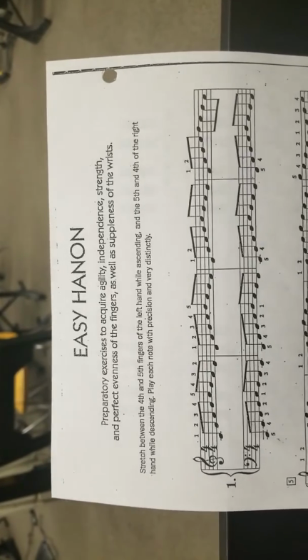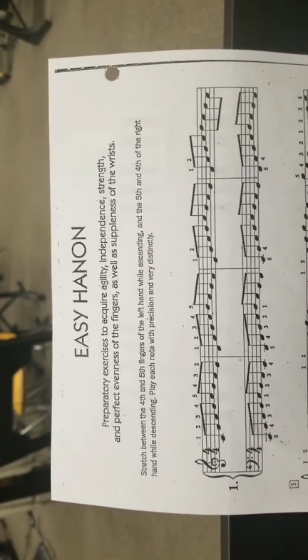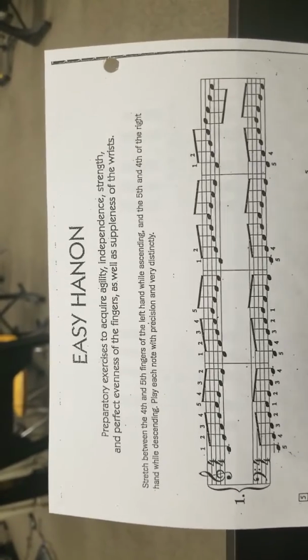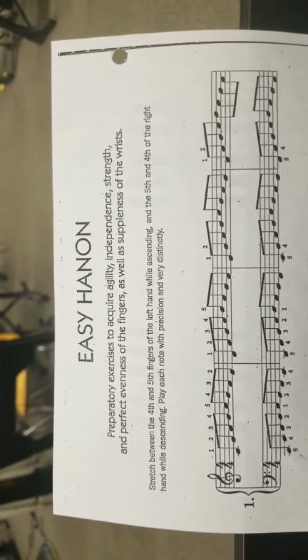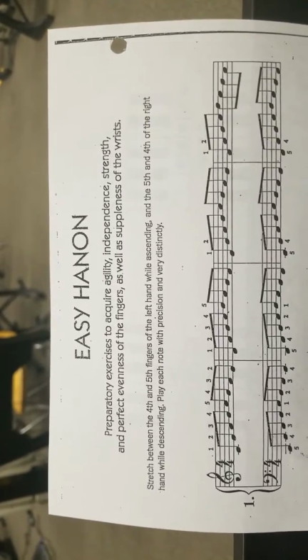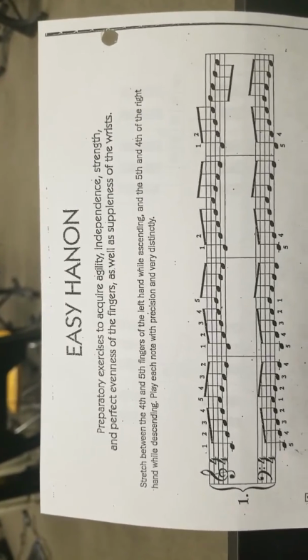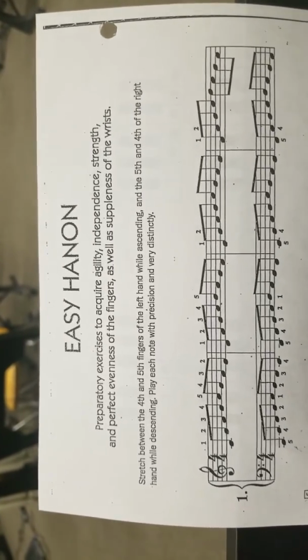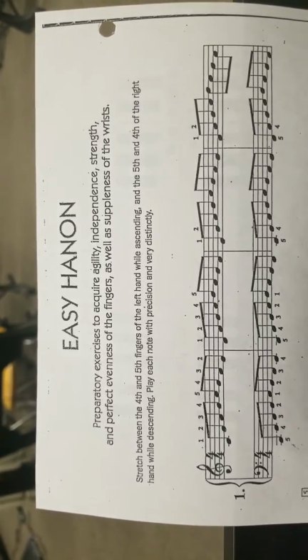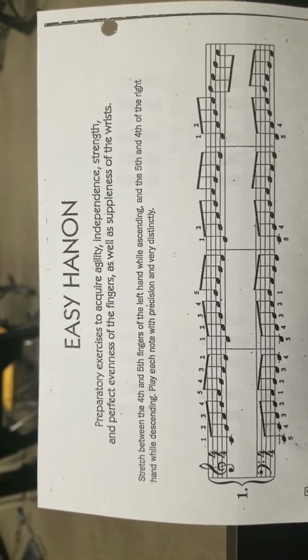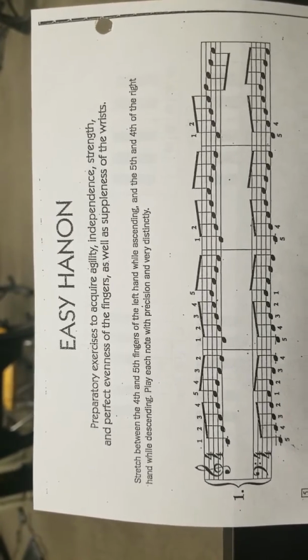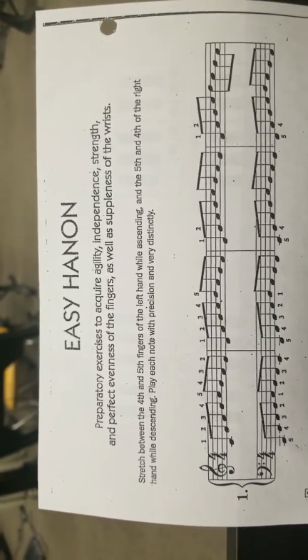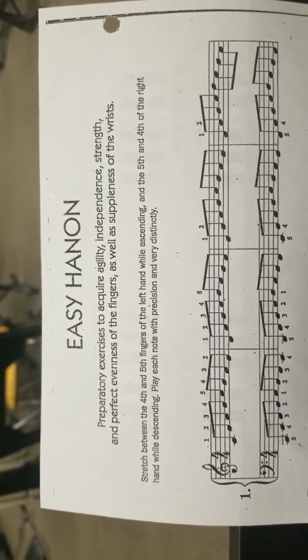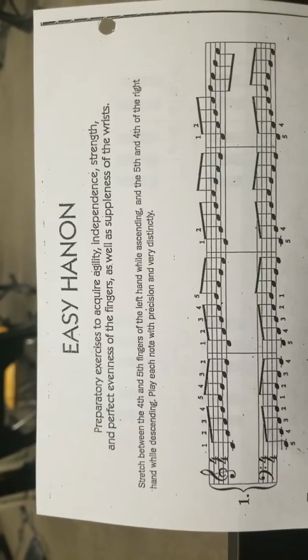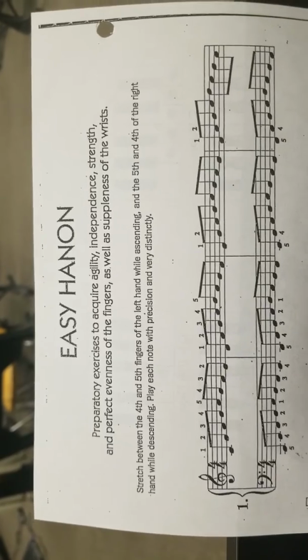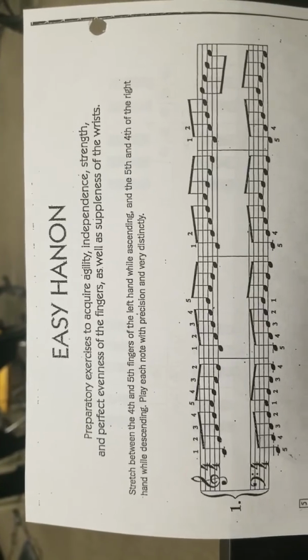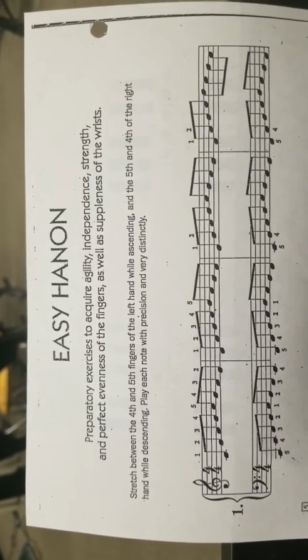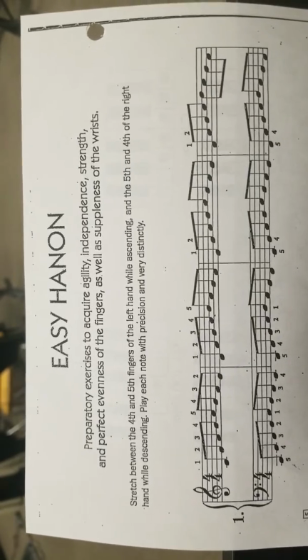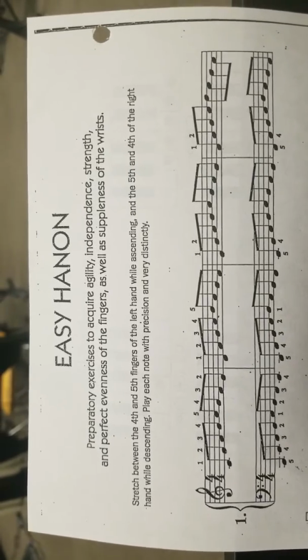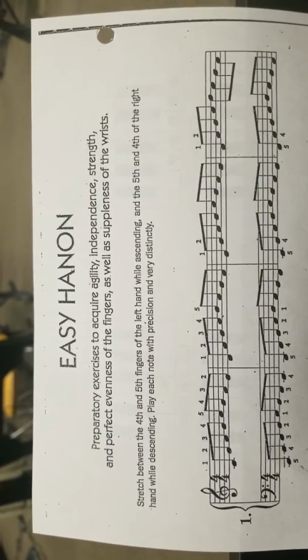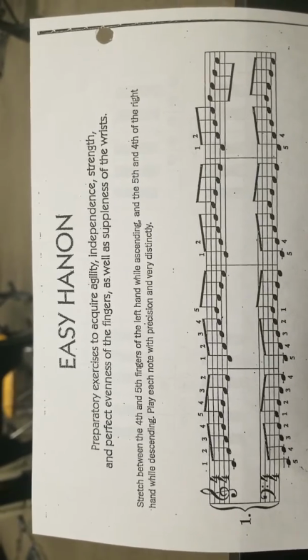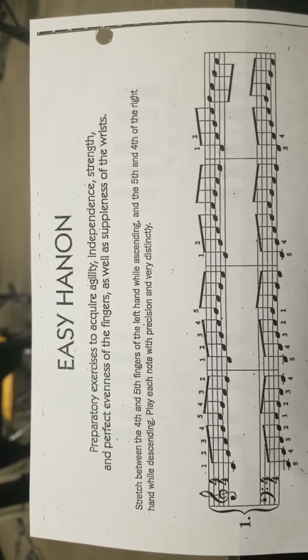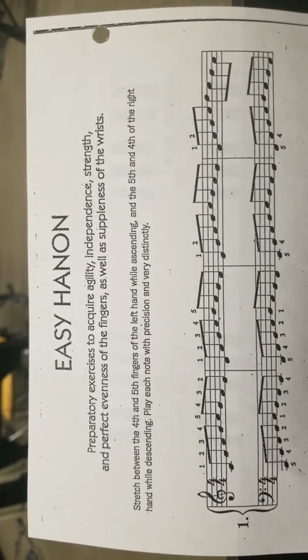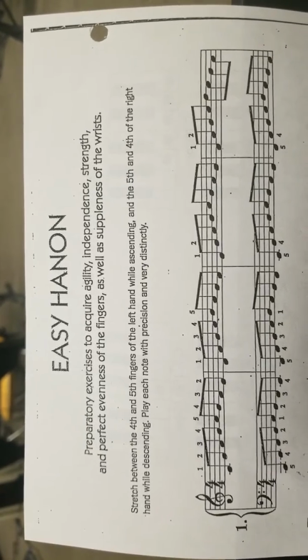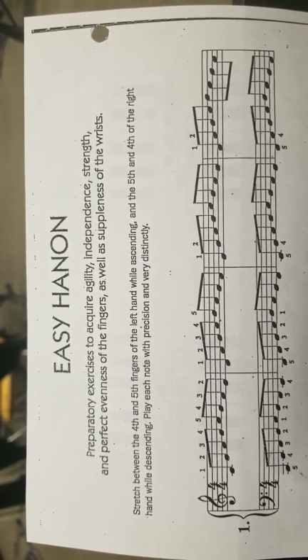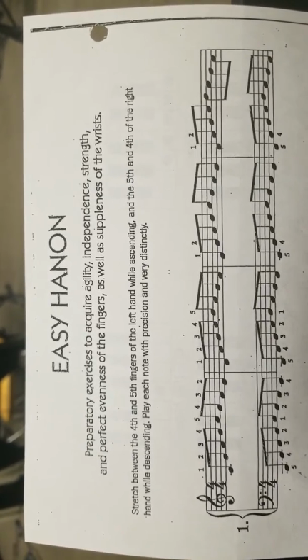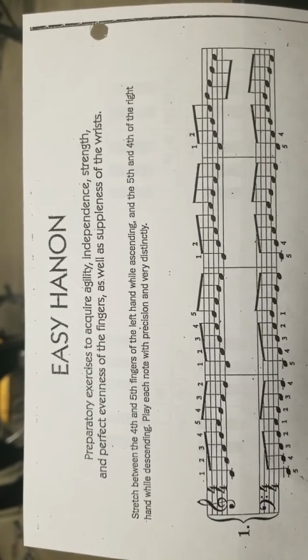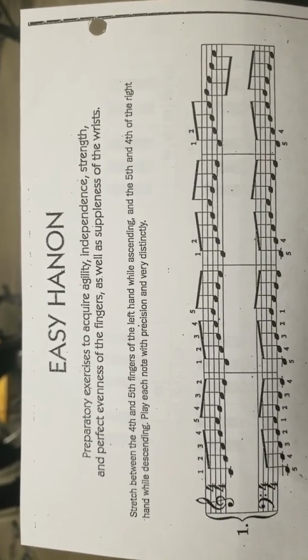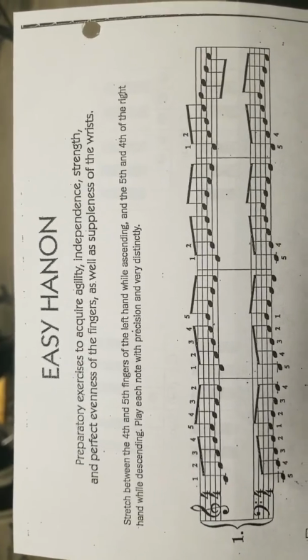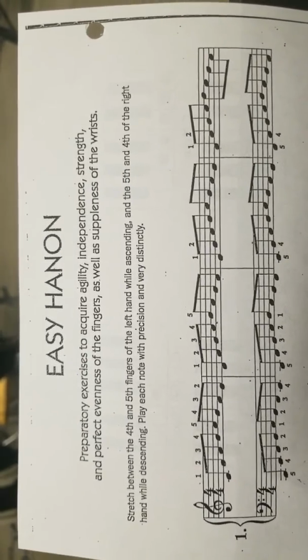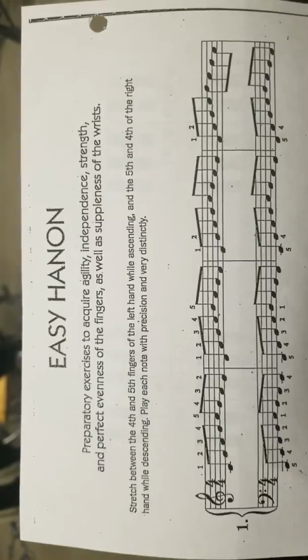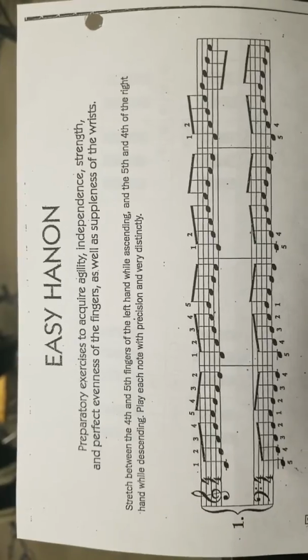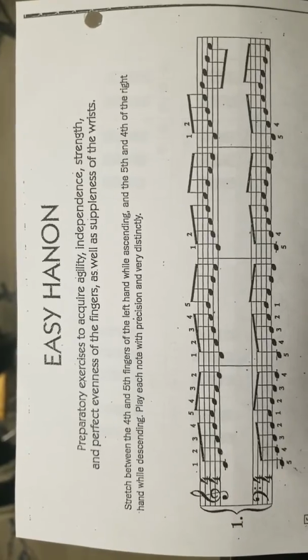Today I'm going to show you how to play the Easy Hannon. This is an exercise that will help you have fast fingers.